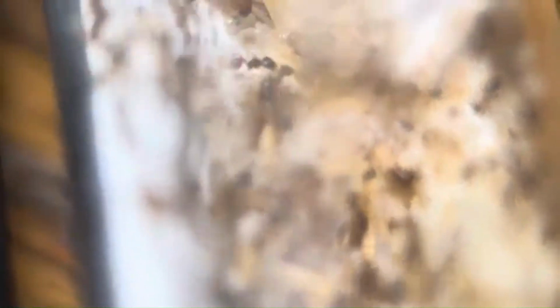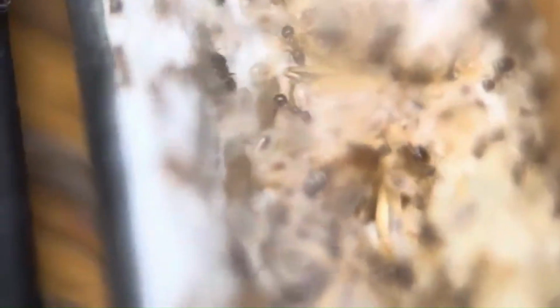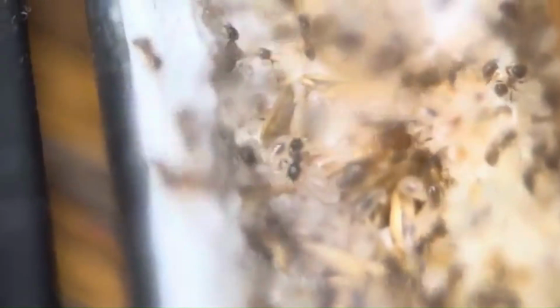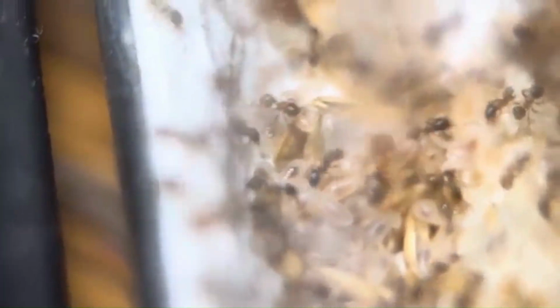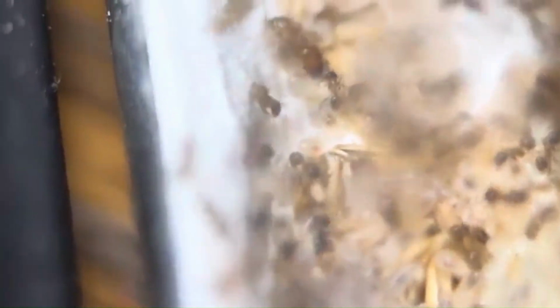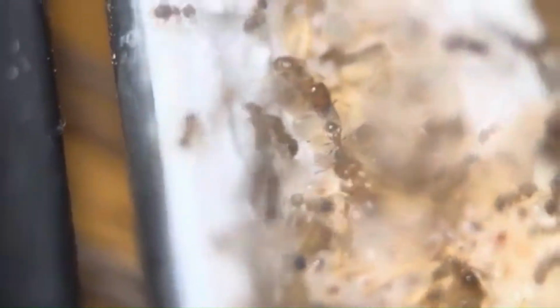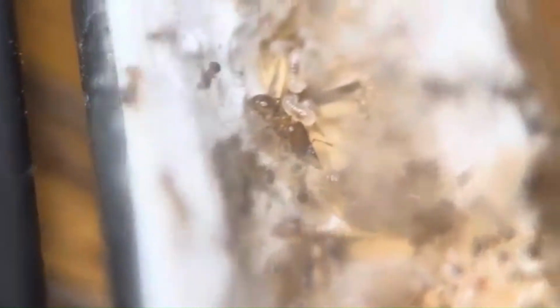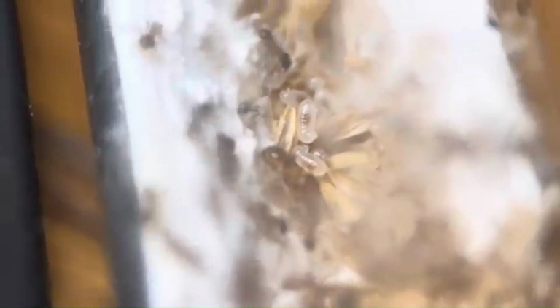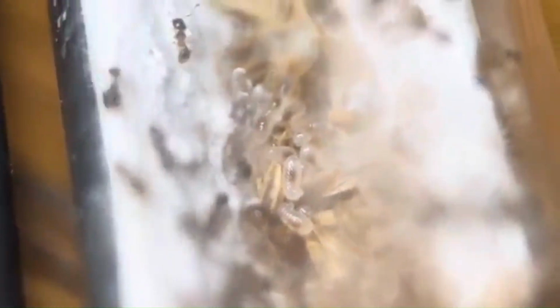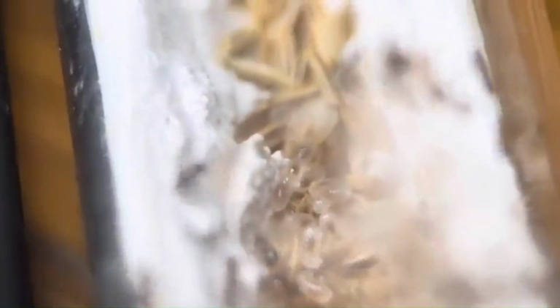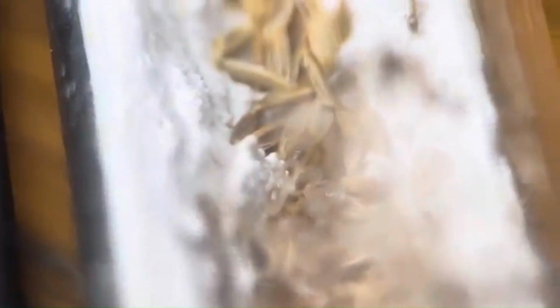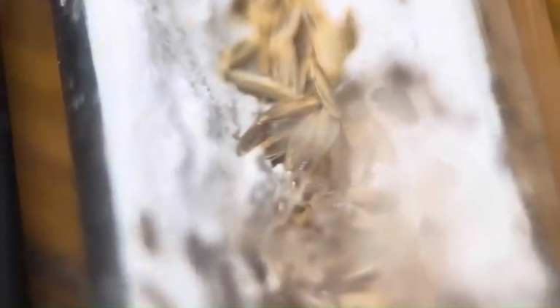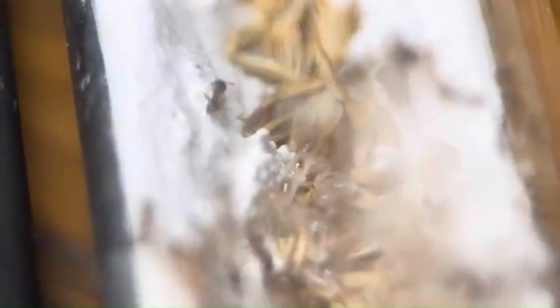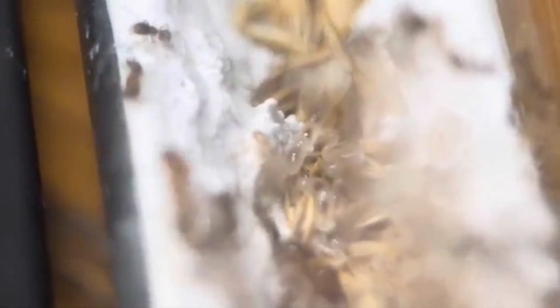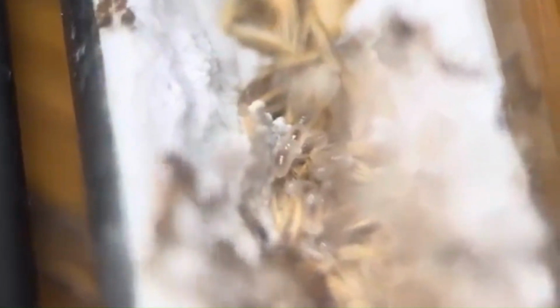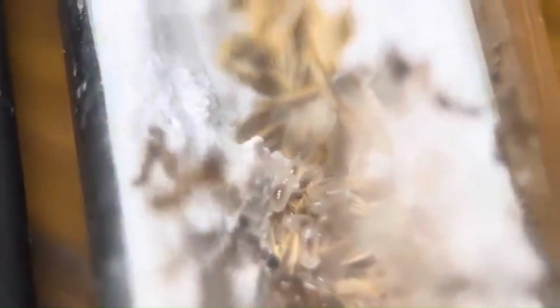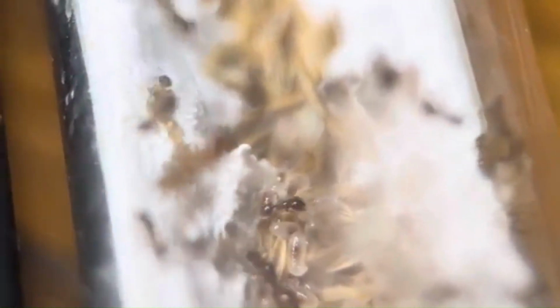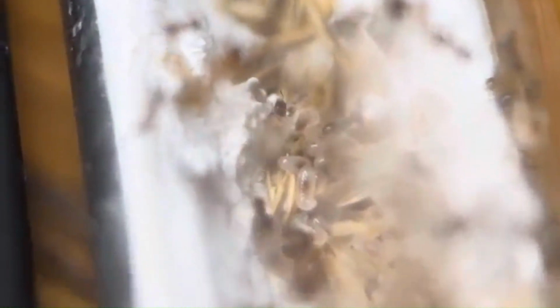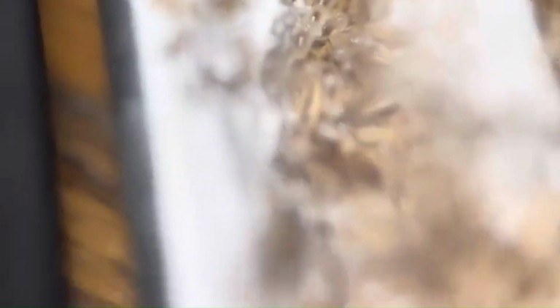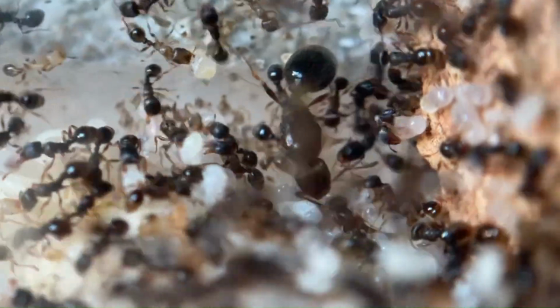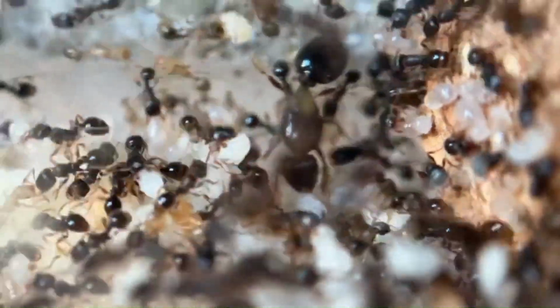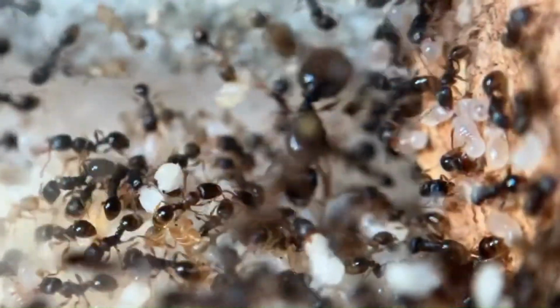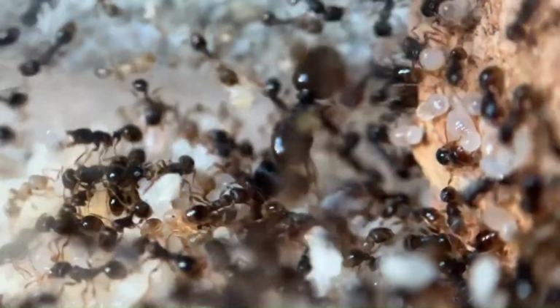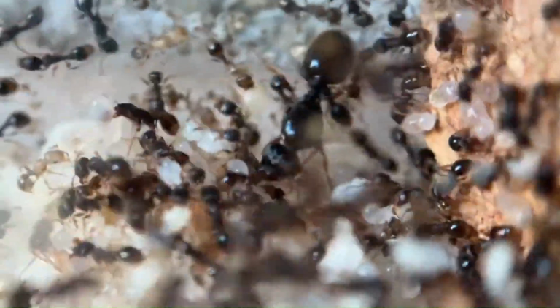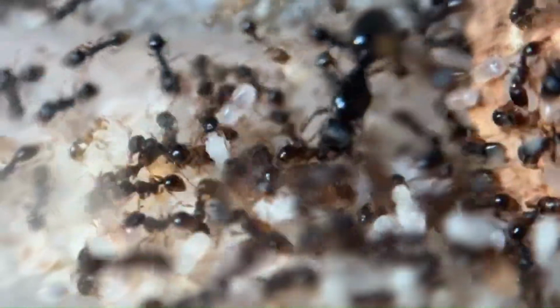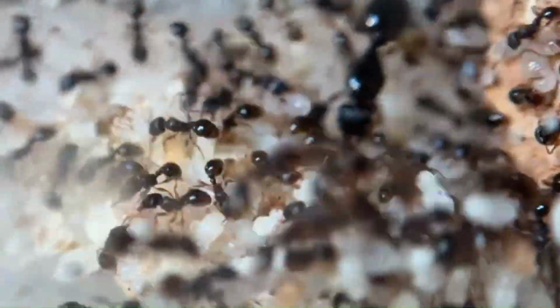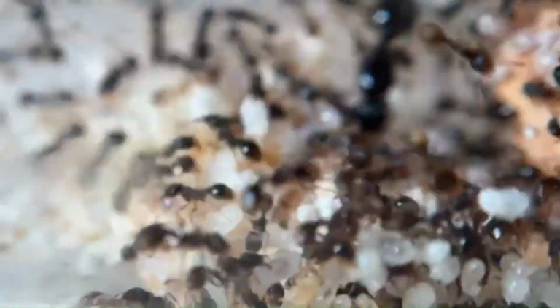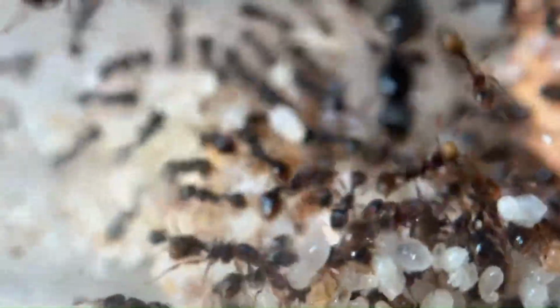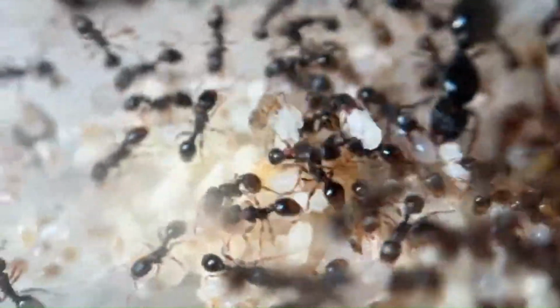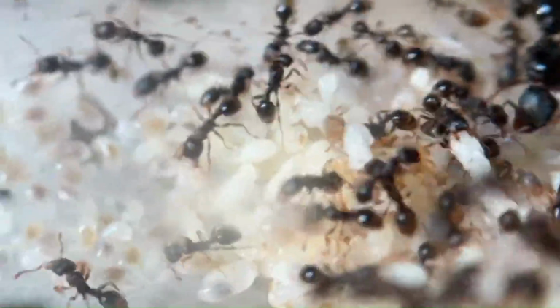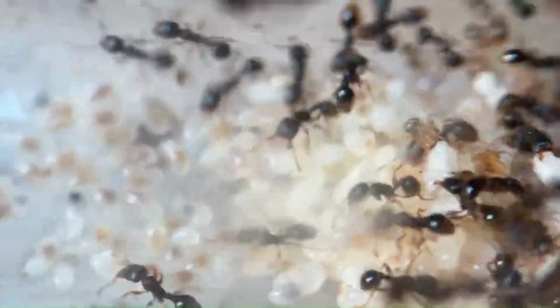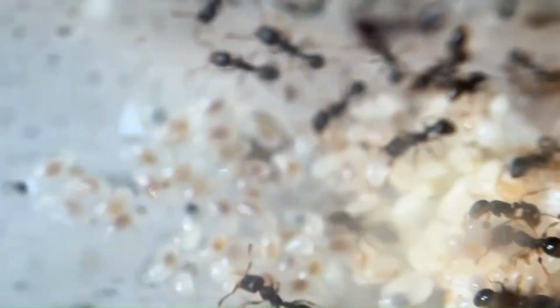My Pheidole bicarinata colony loves Kentucky bluegrass seeds, as well as peanuts and pistachios. You know what other species loves pistachios? Tetramorium immigrans. Remember this — you will be hearing about it in a future video.